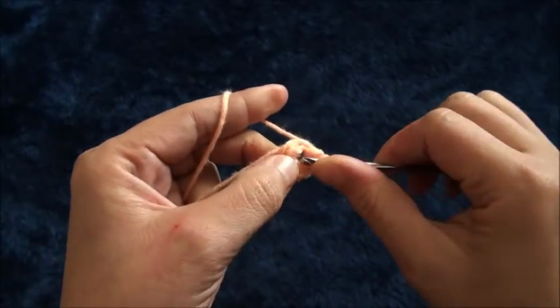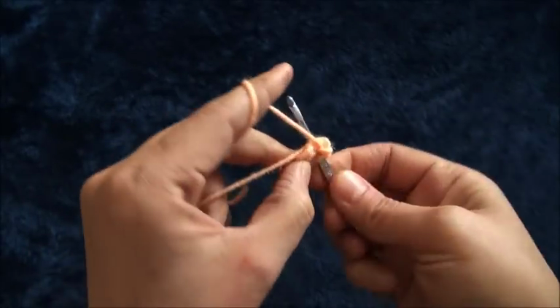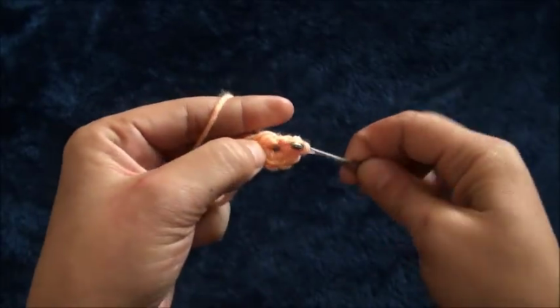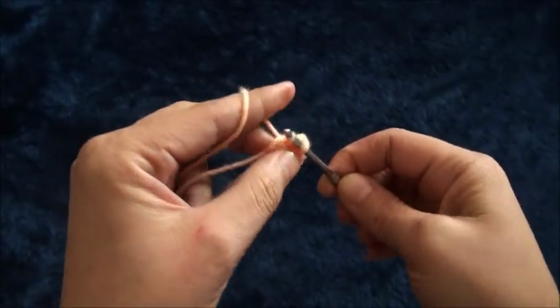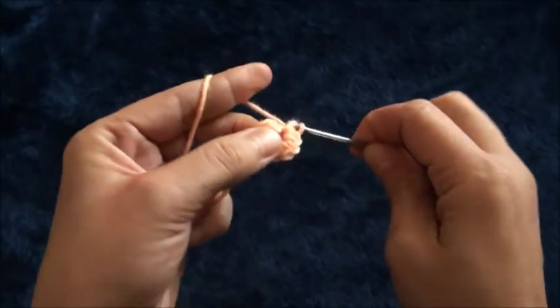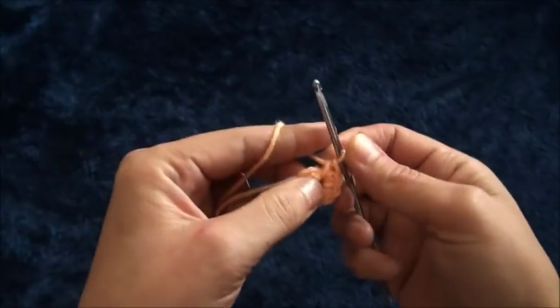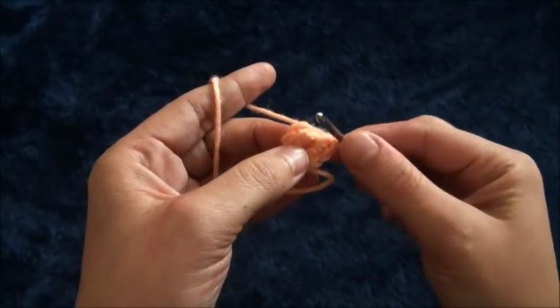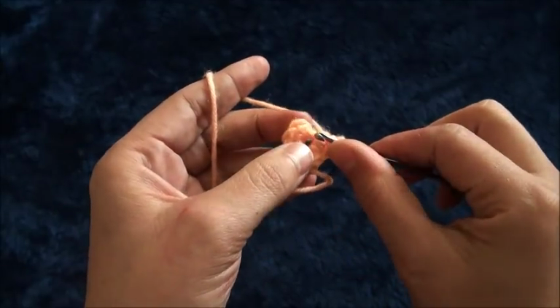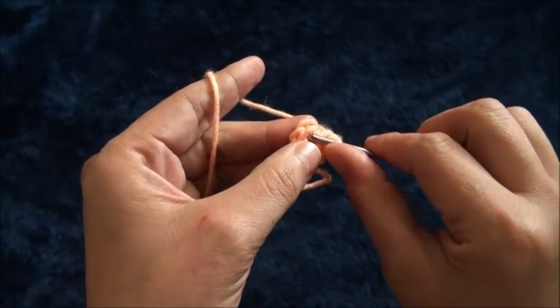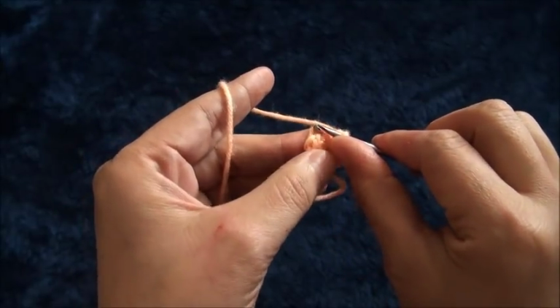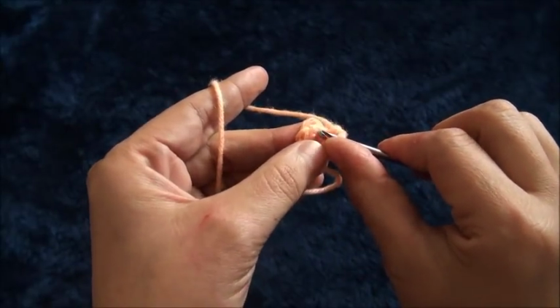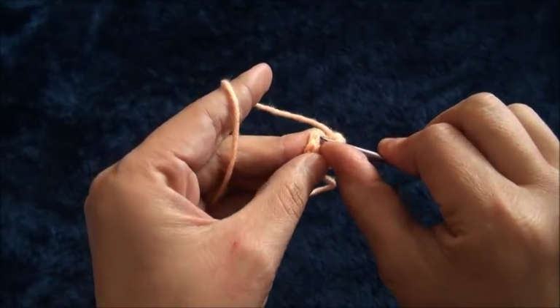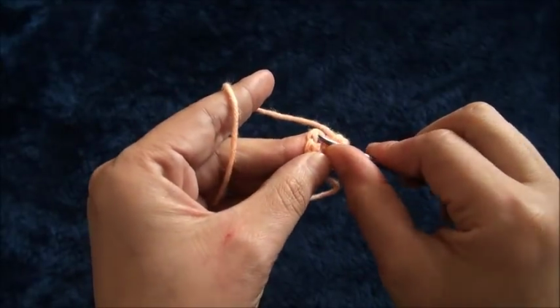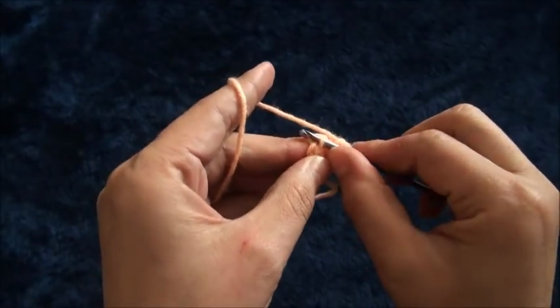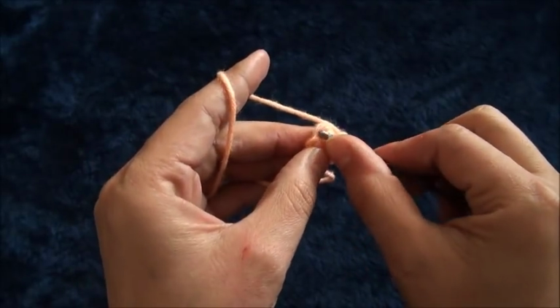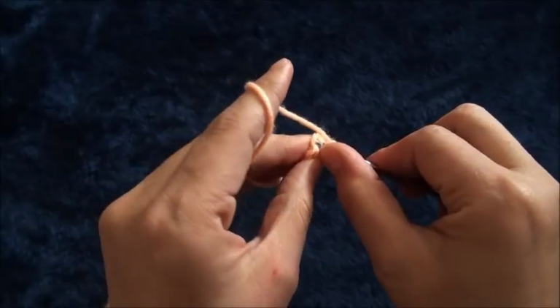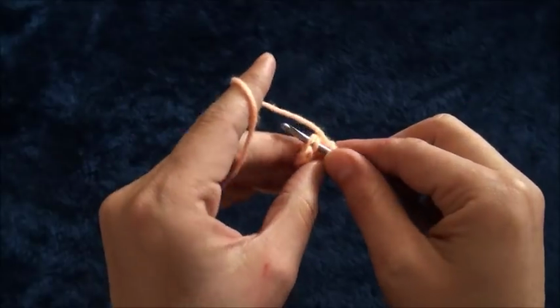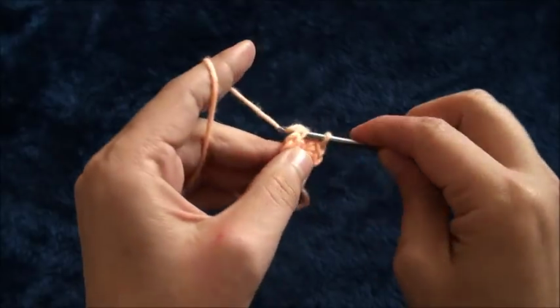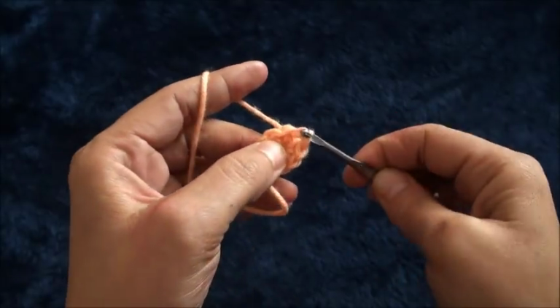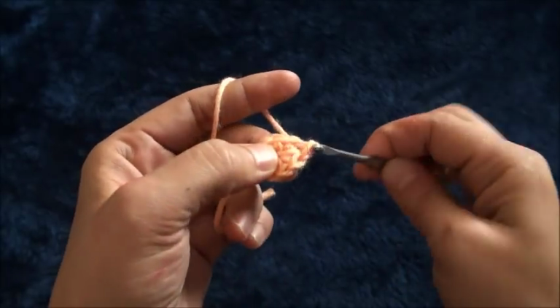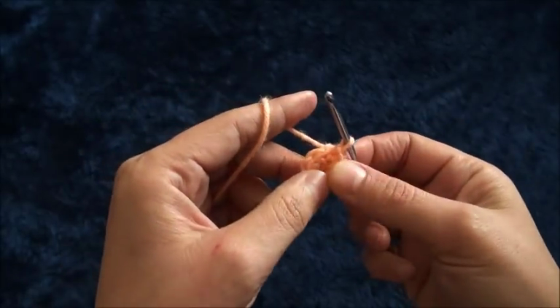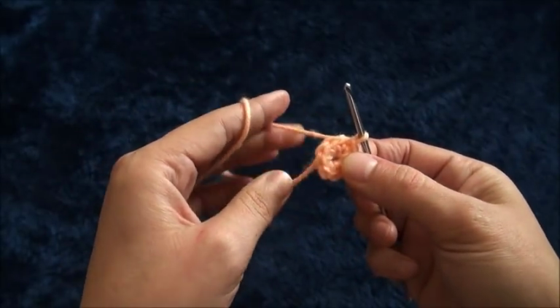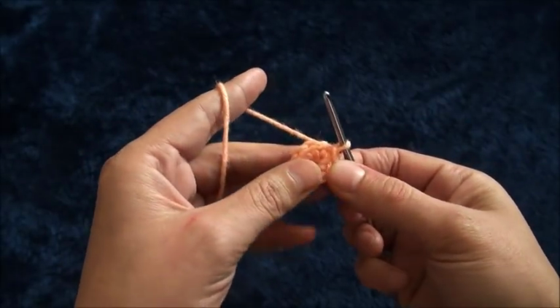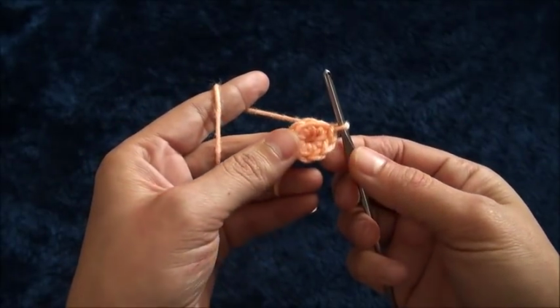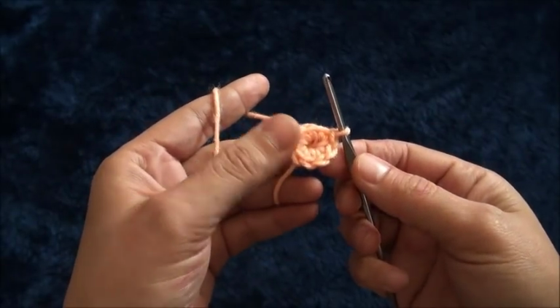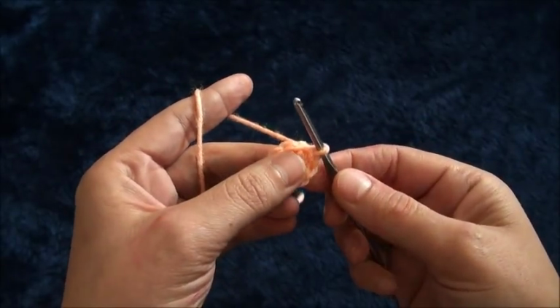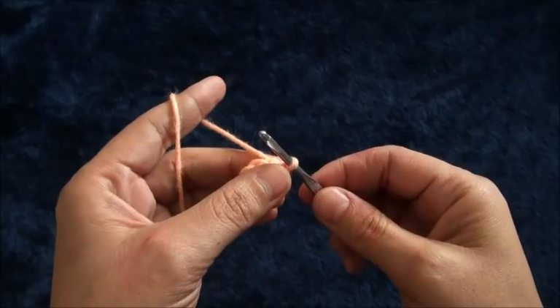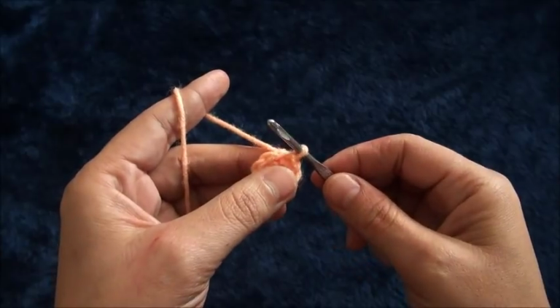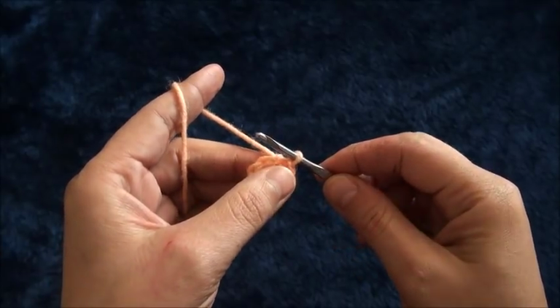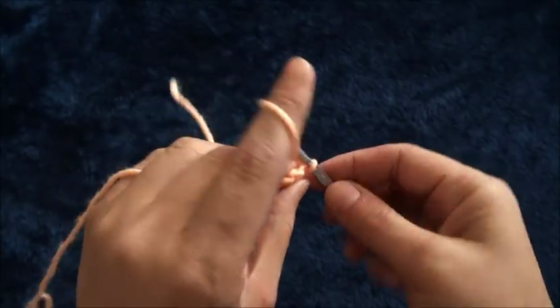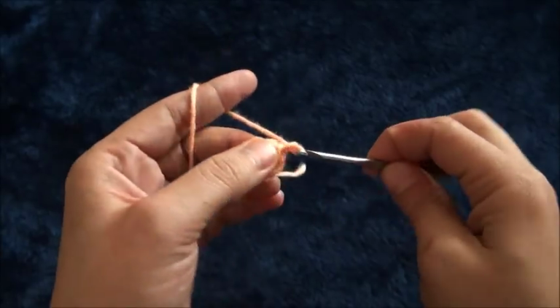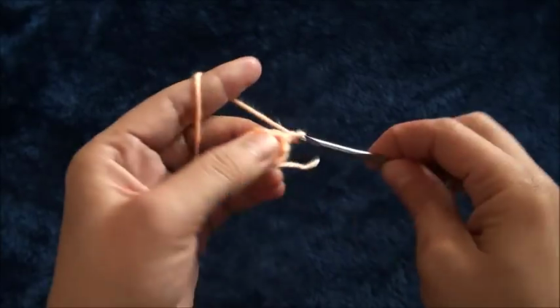...and eight. To finish row one, through the first single crochet chain I'll make a slip stitch. This completes row one. Now for row two I'll chain five.